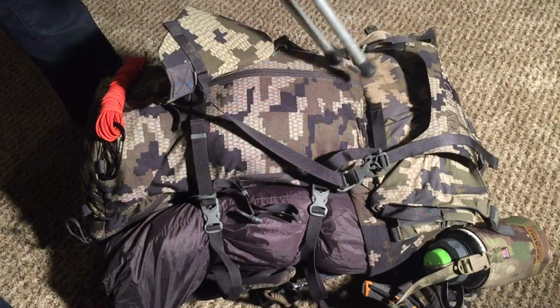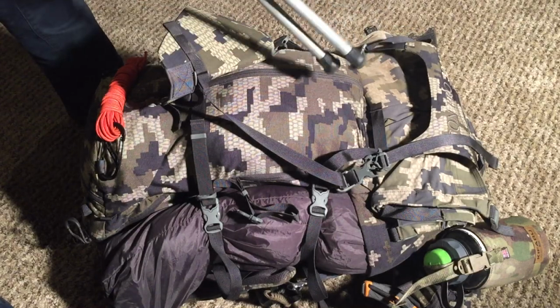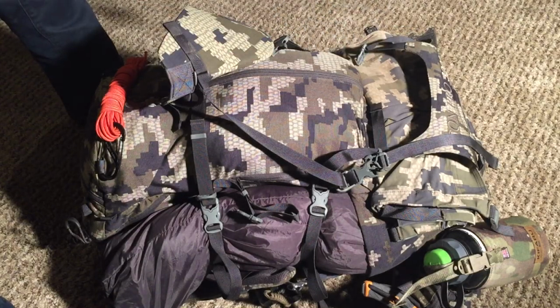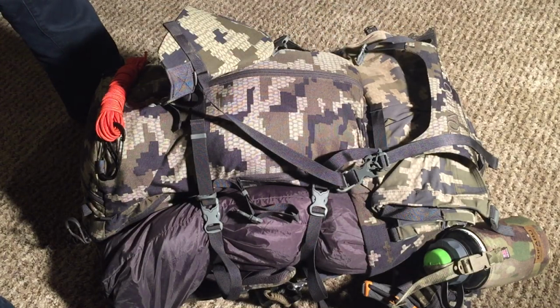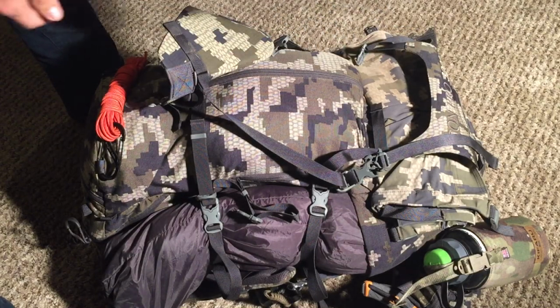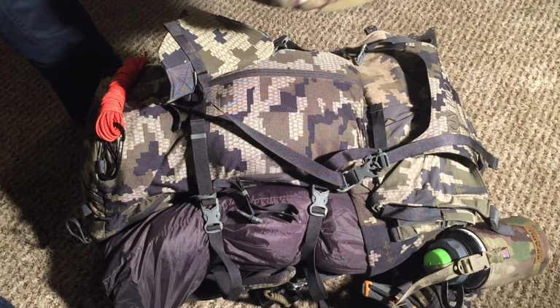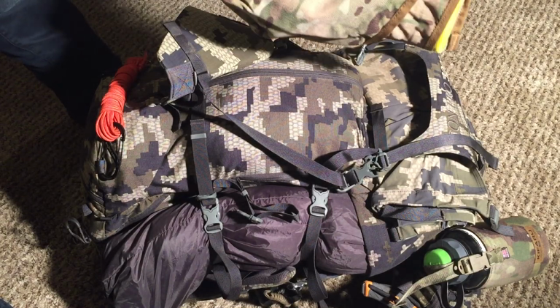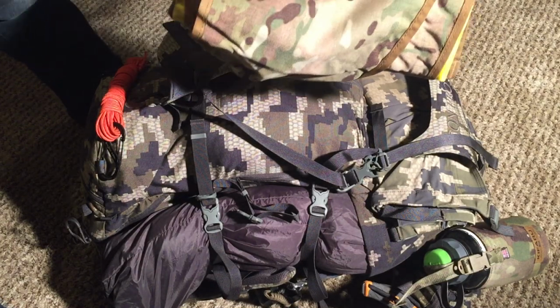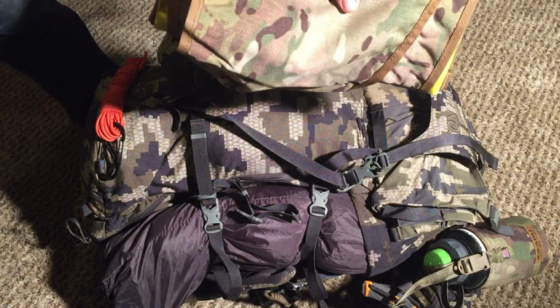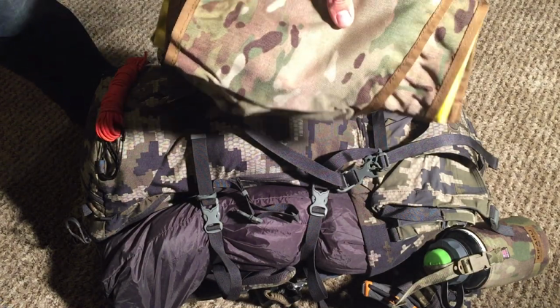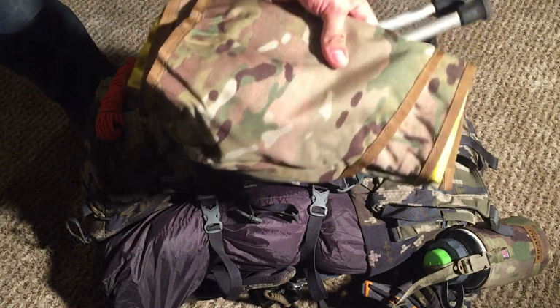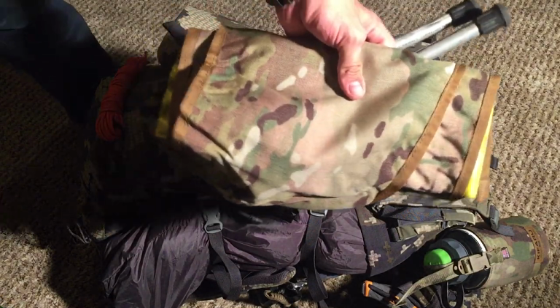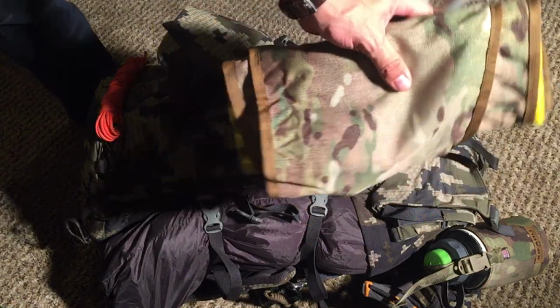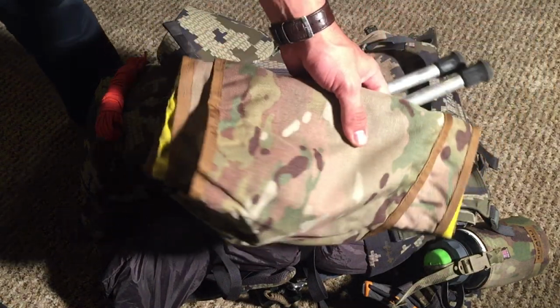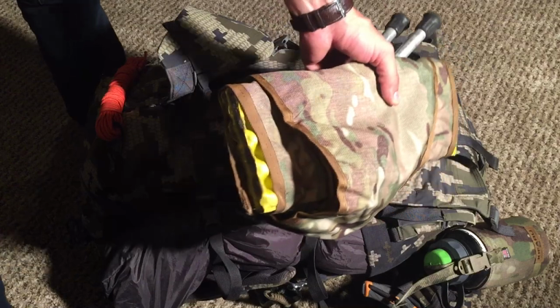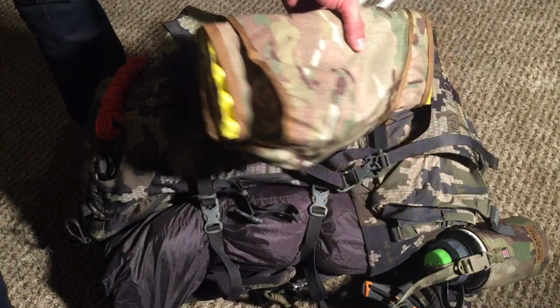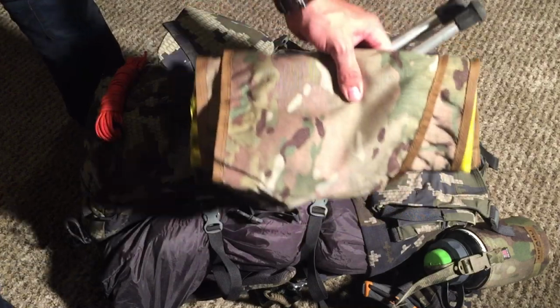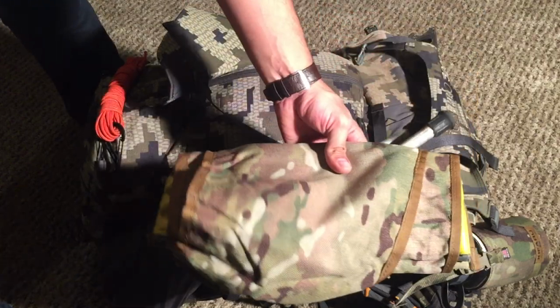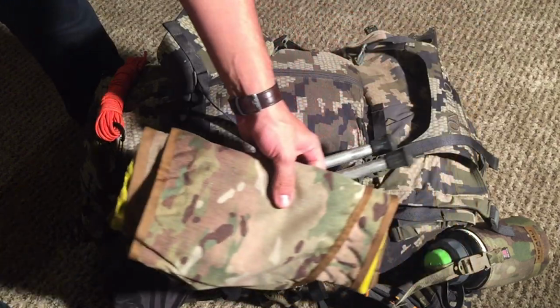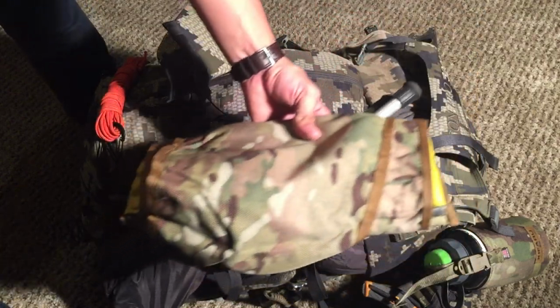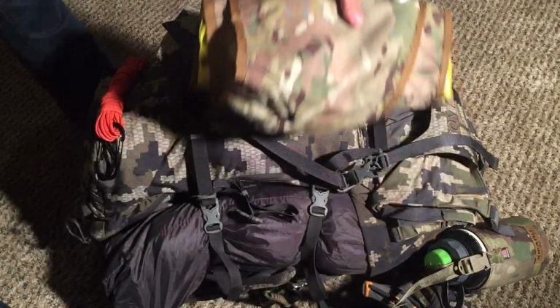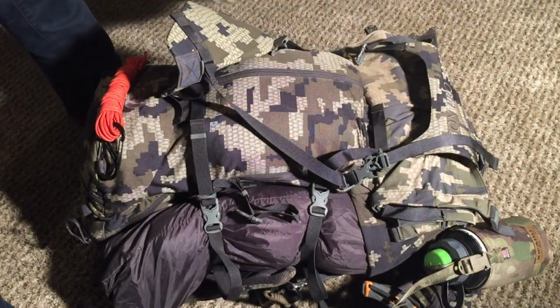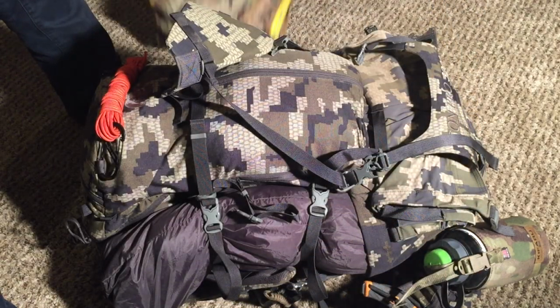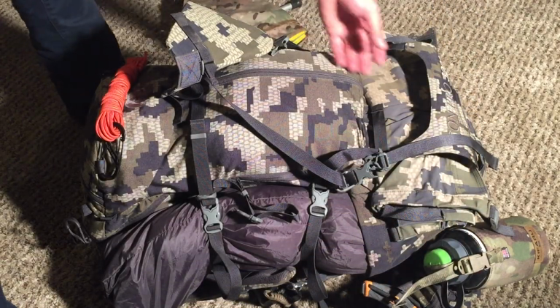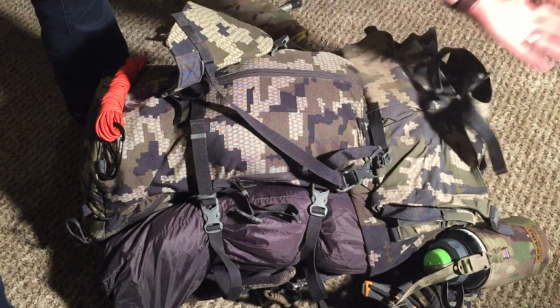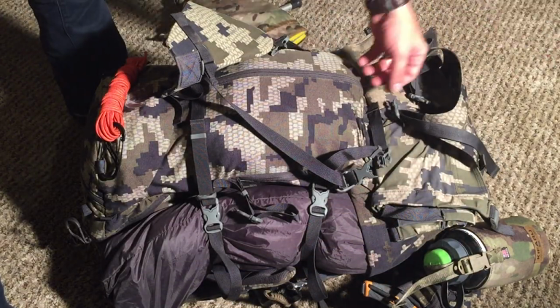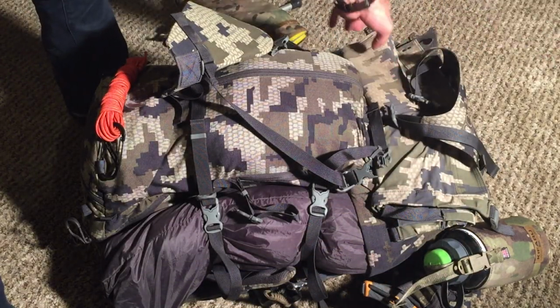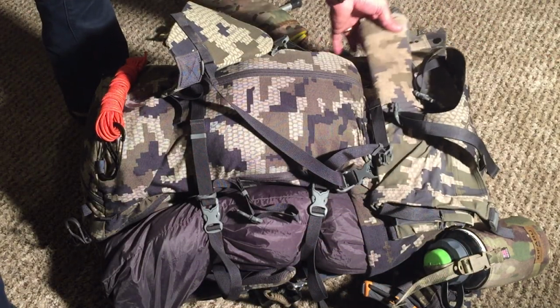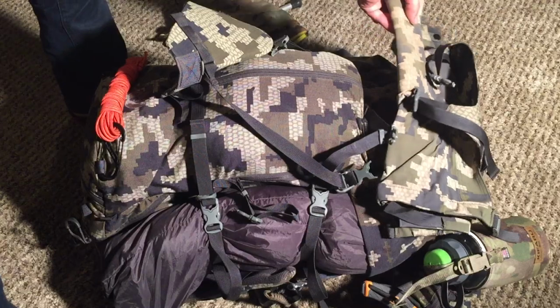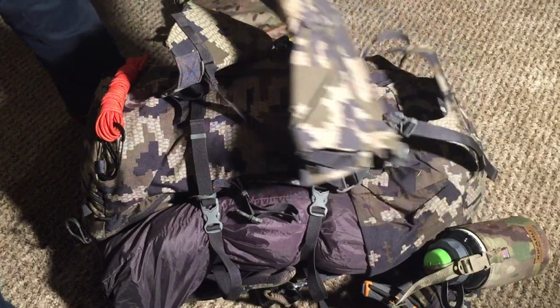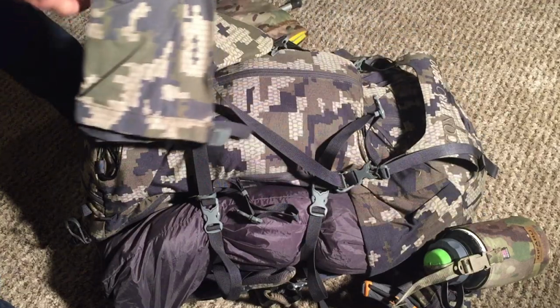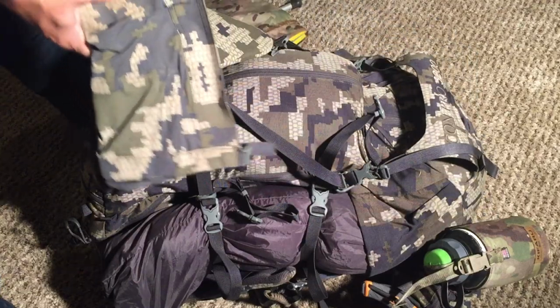On the bottom, as usual, you have the Faro field chair. I really can't say enough great things about this — it truly is one of the better things I carry around. It is a luxury item, but it works great for glassing around camp and just relaxing.